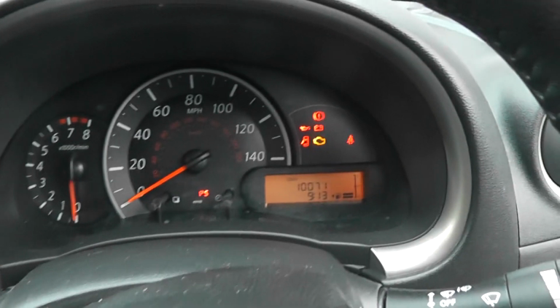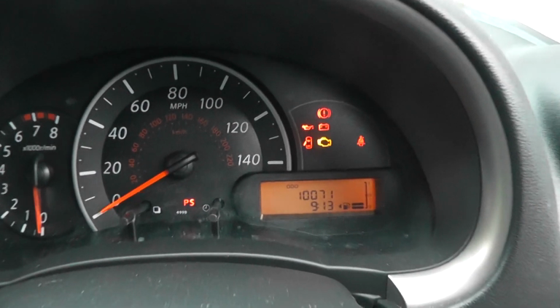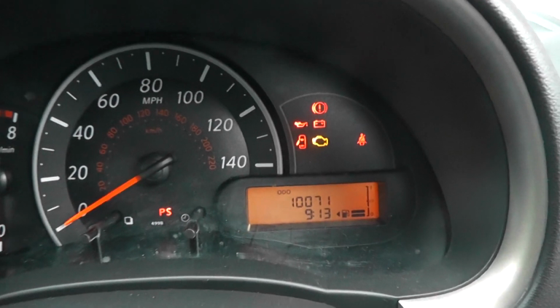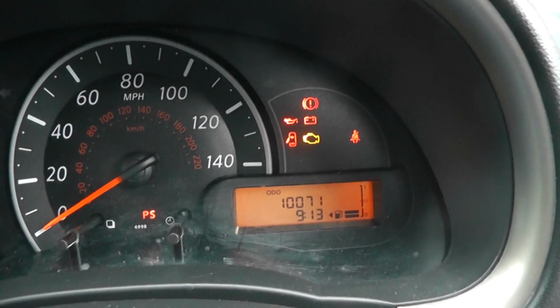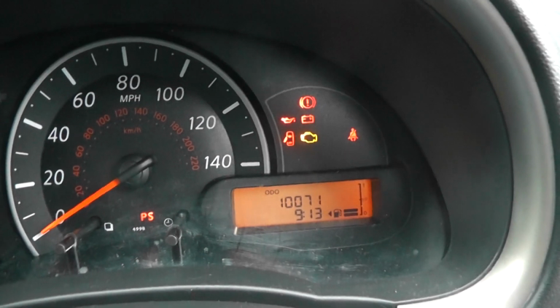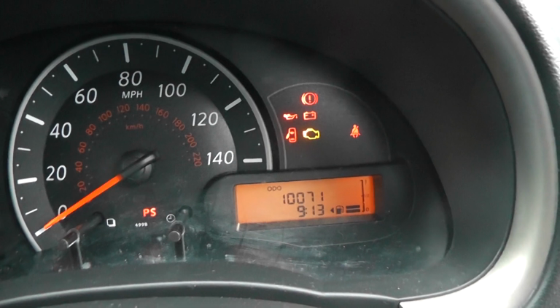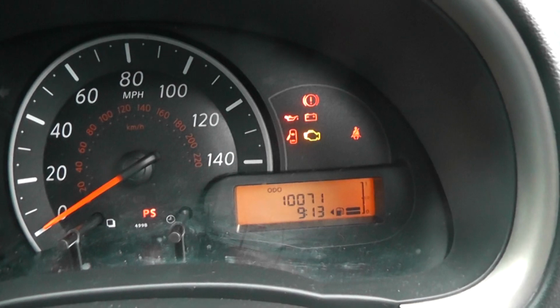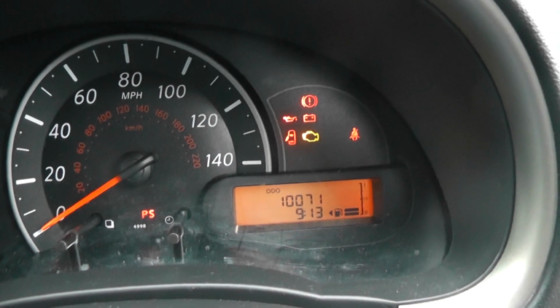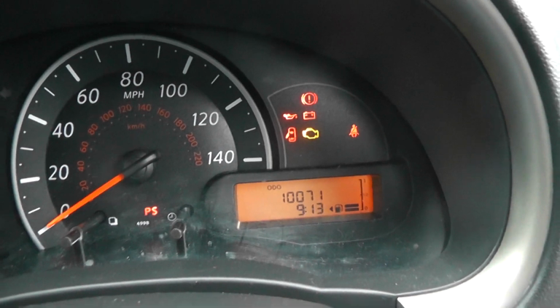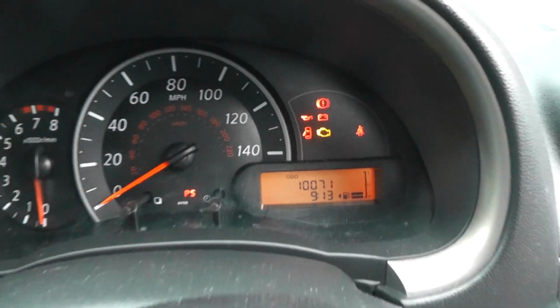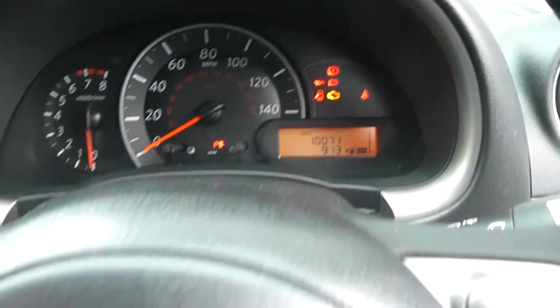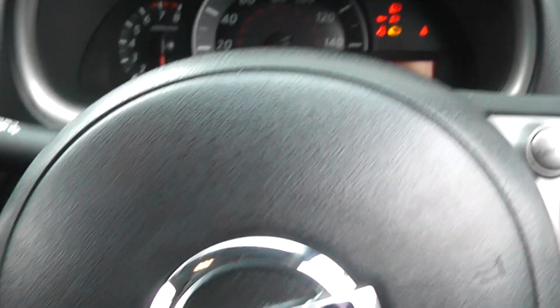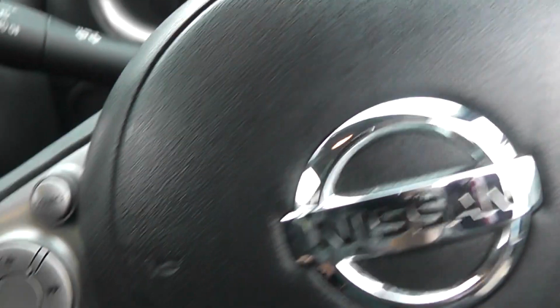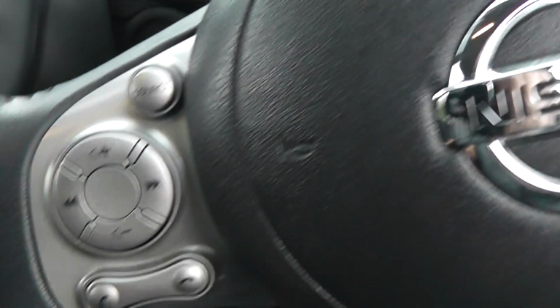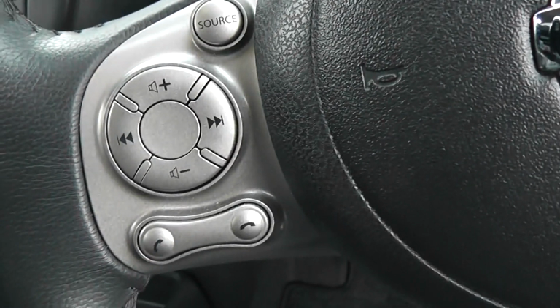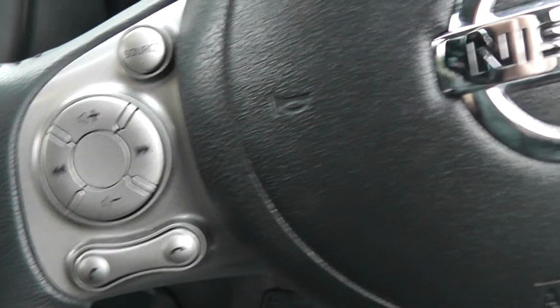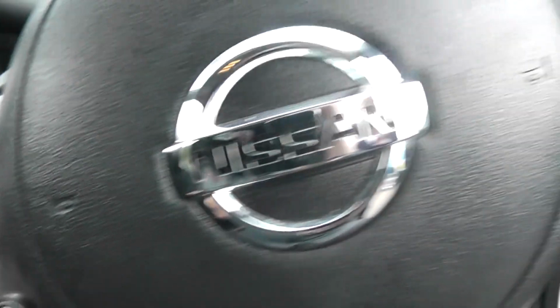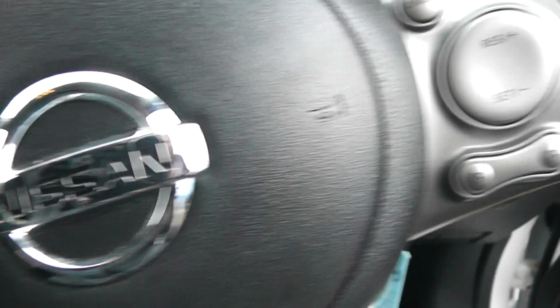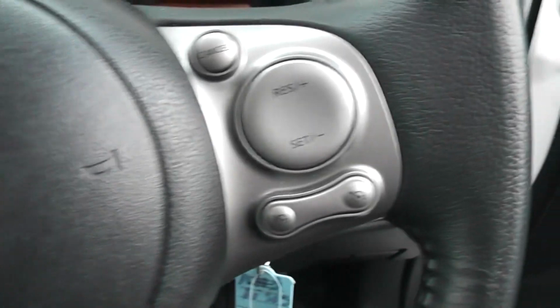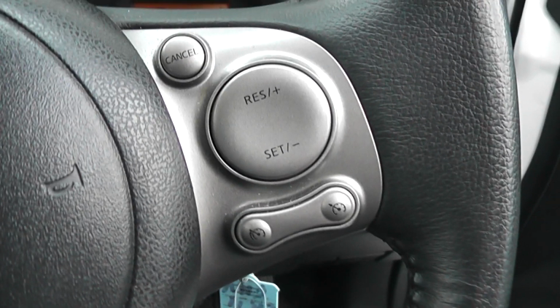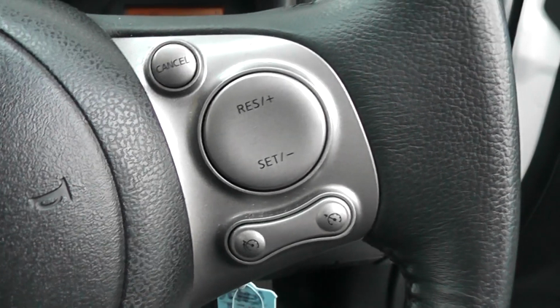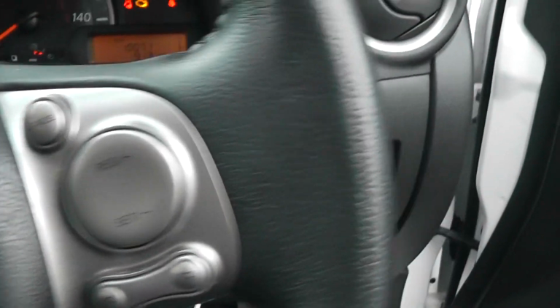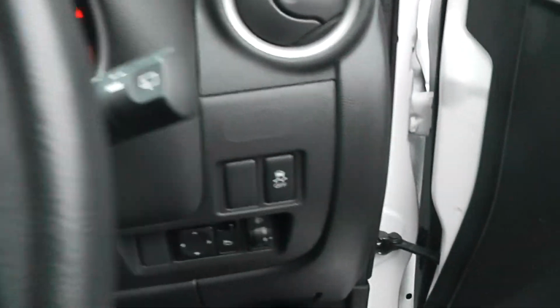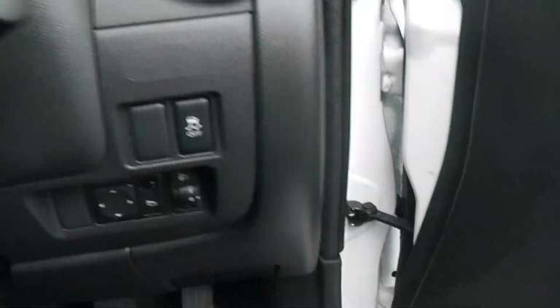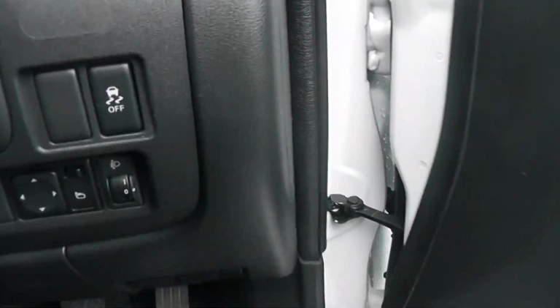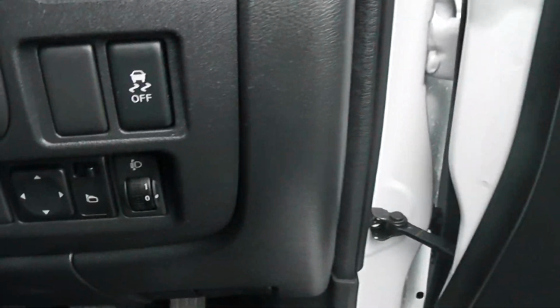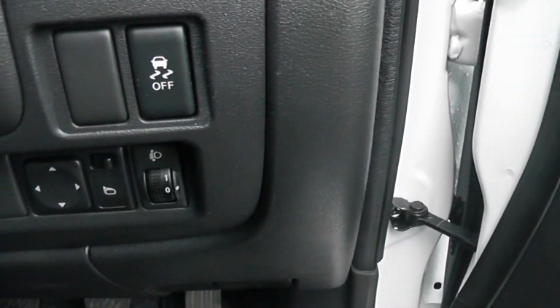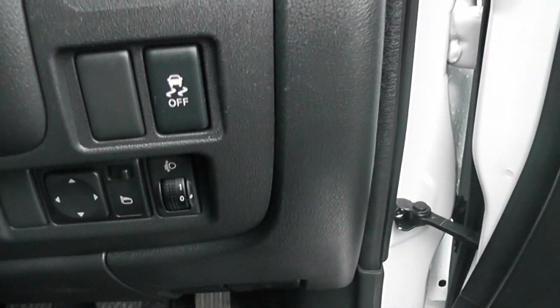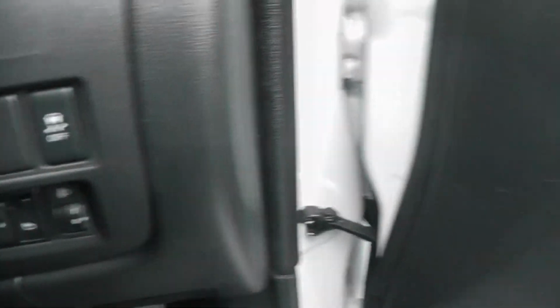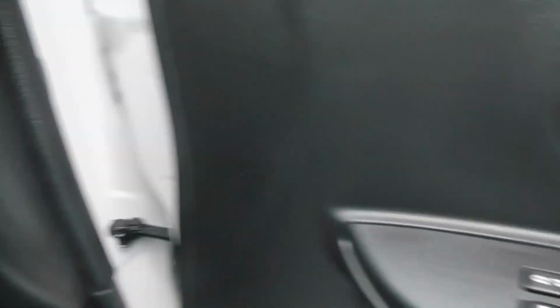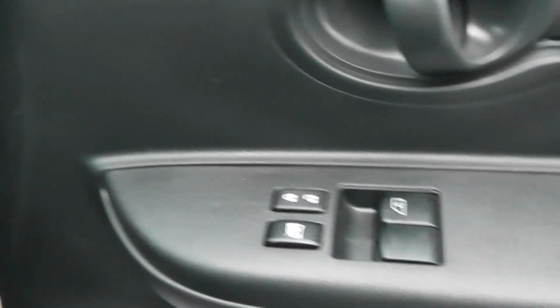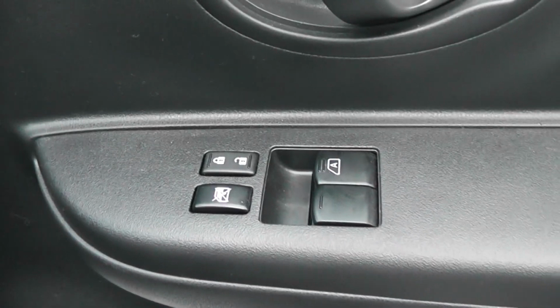This vehicle has only done 10,071 miles. We have audio controls on the left of the steering wheel and cruise control on the right. This model also has electric mirrors and electric windows in the front.